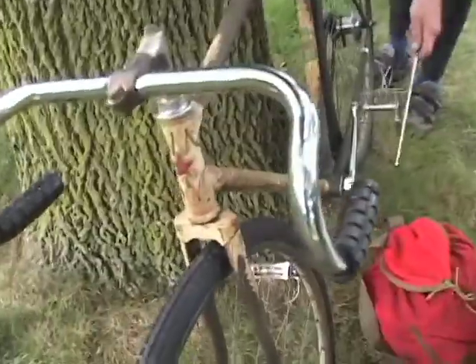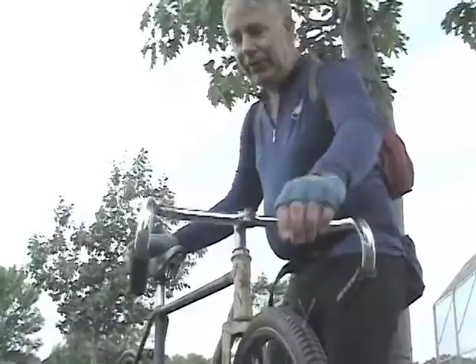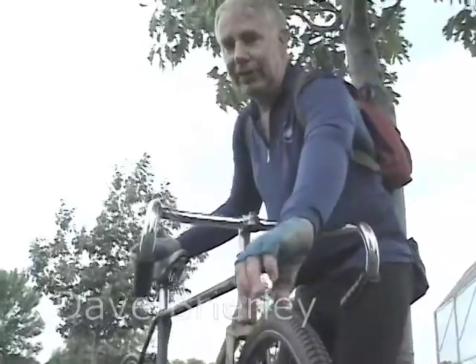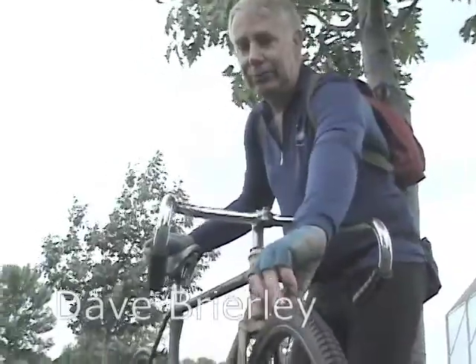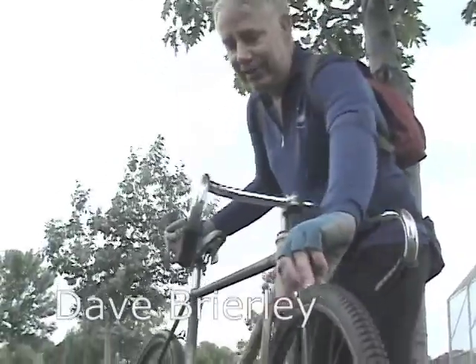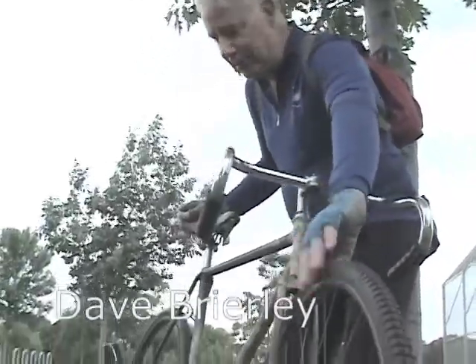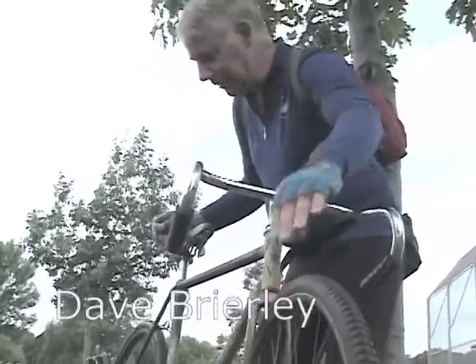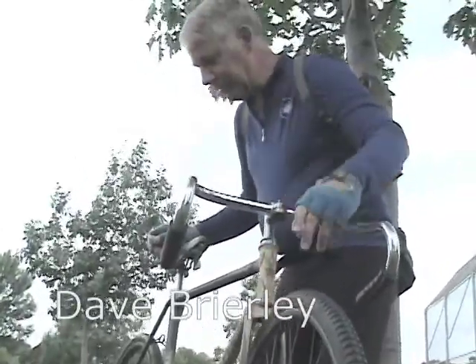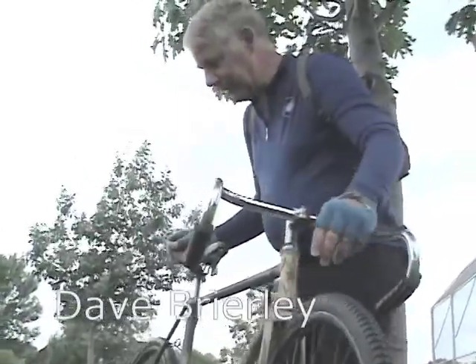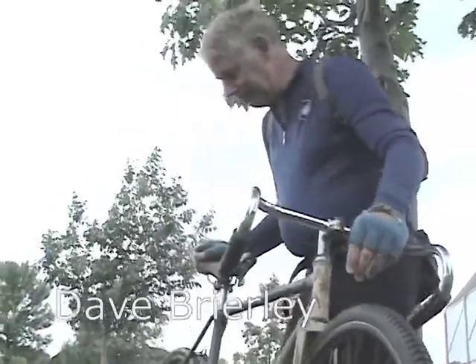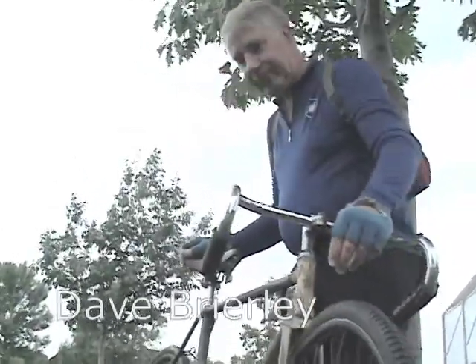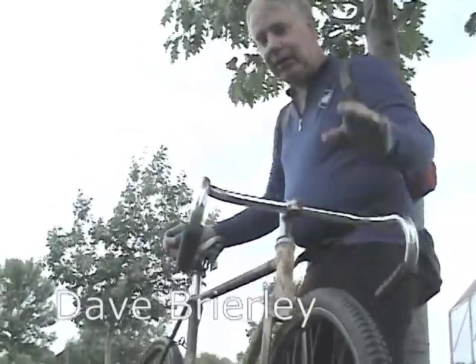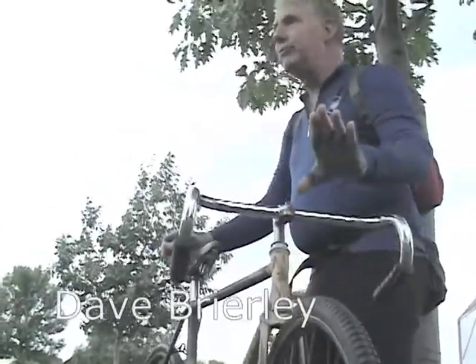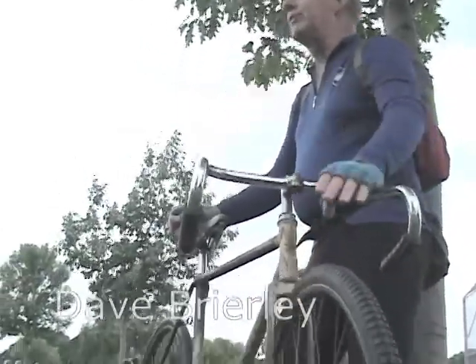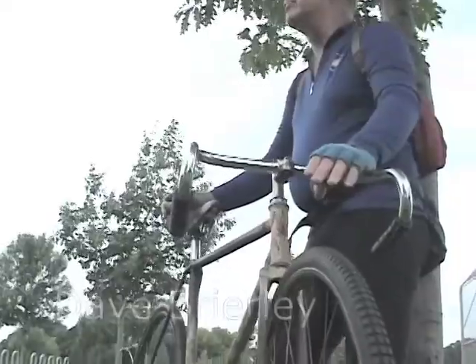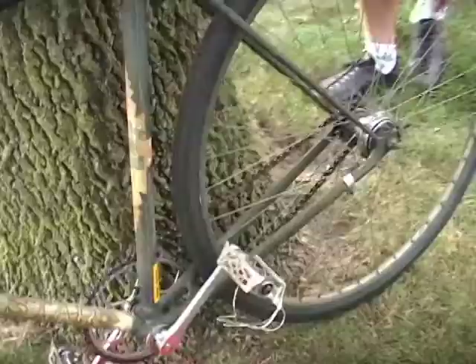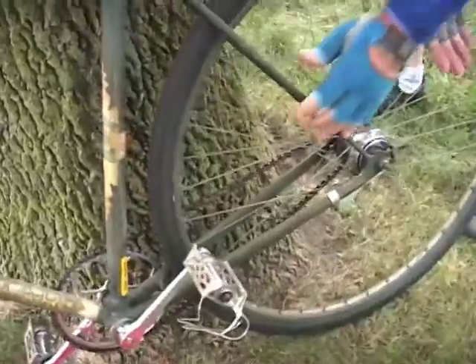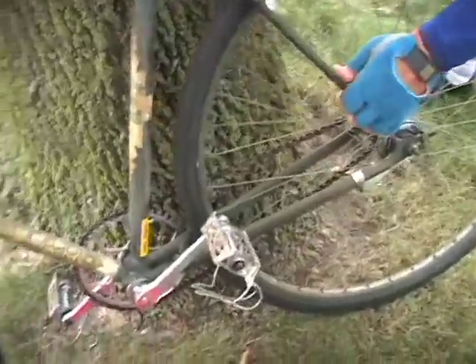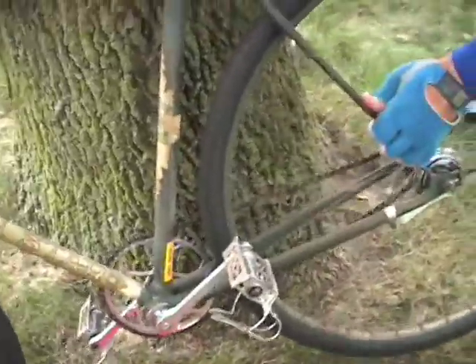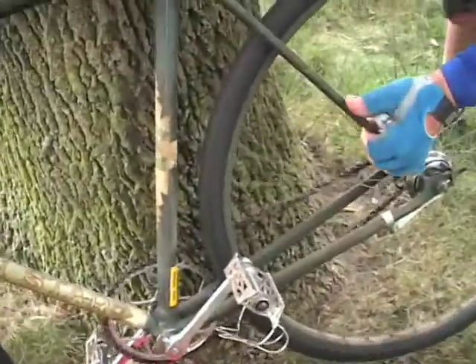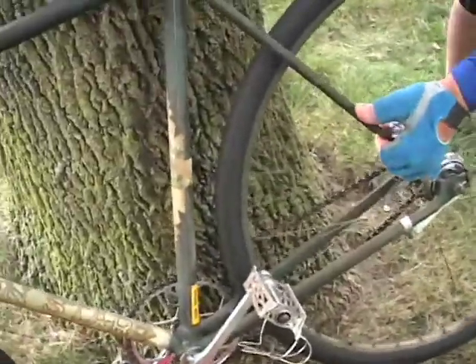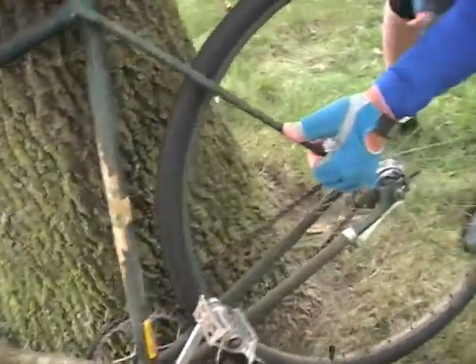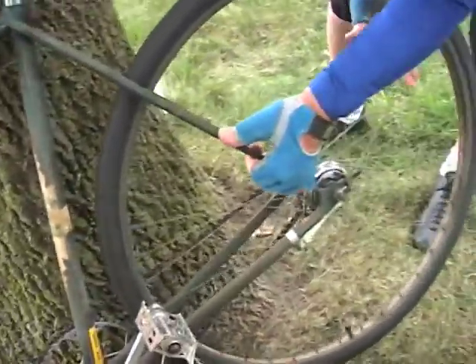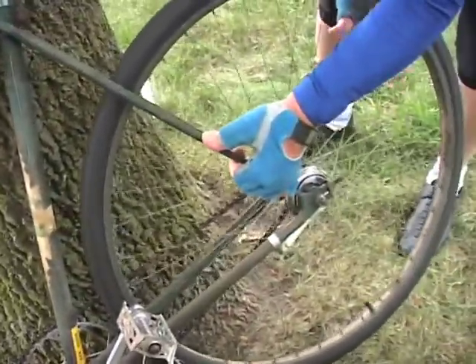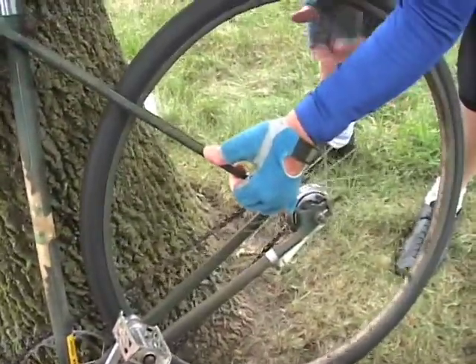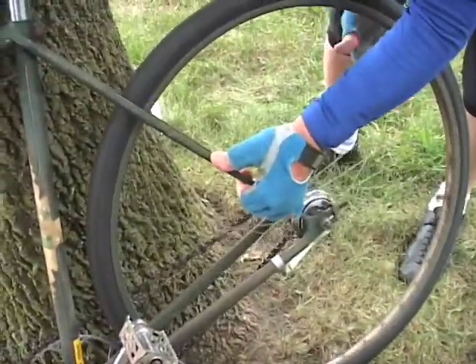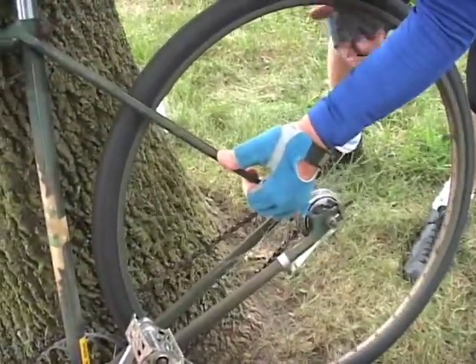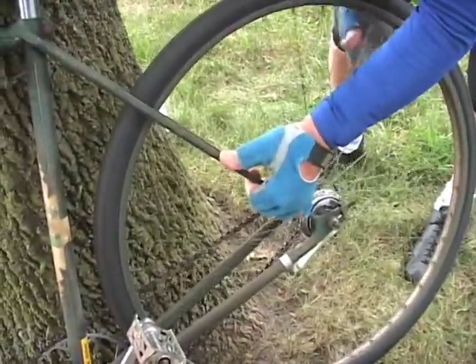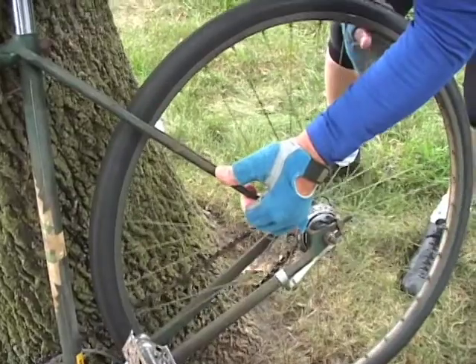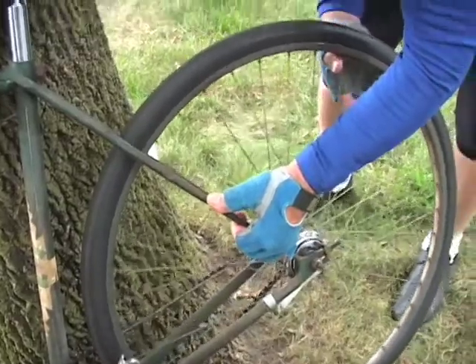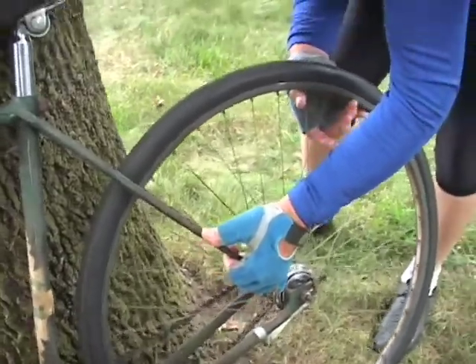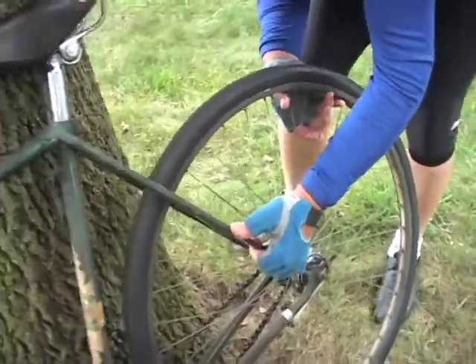This tire was on it, and the rims are original. I did replace the handlebars — they were of a similar style, but there wasn't a speck of chrome left on them, so I found these that serve the purpose.